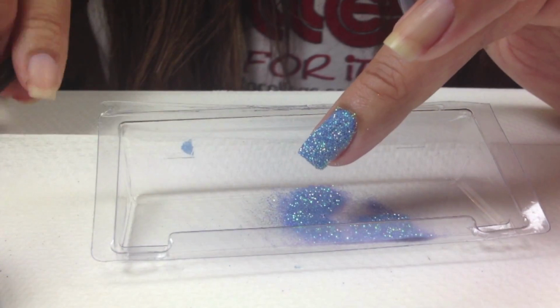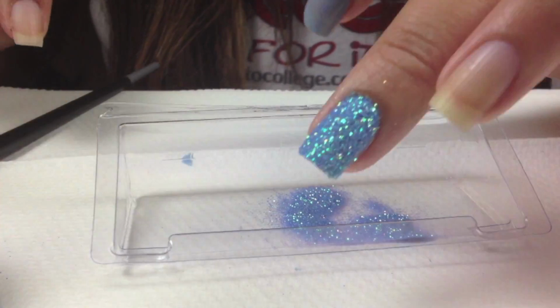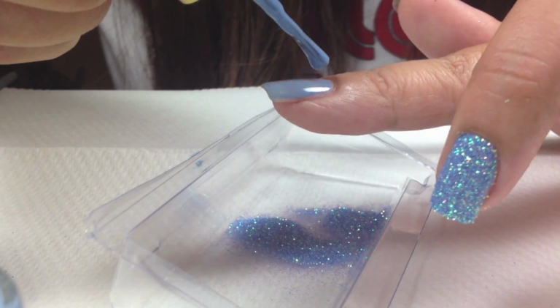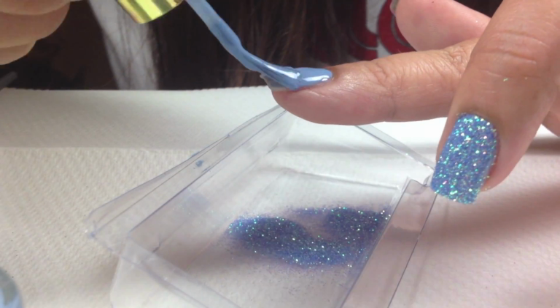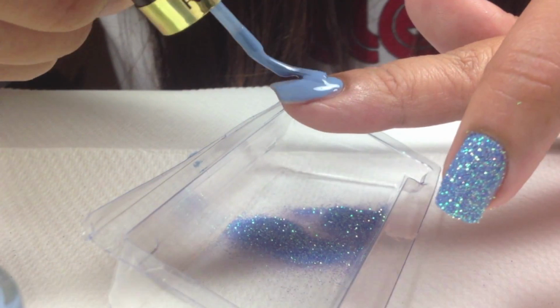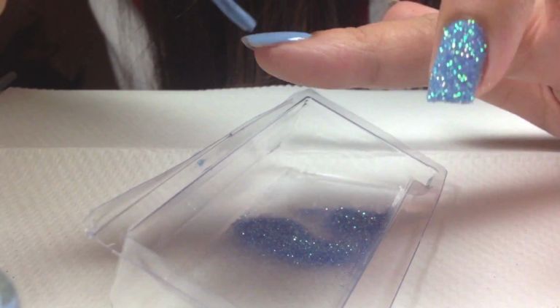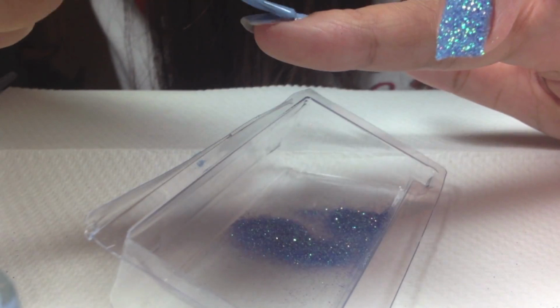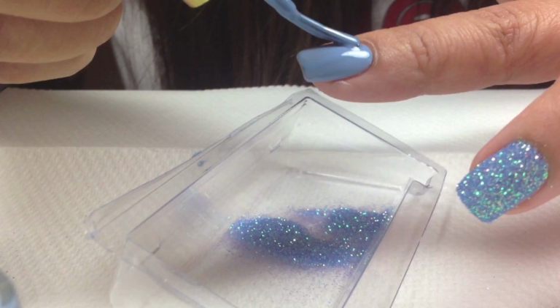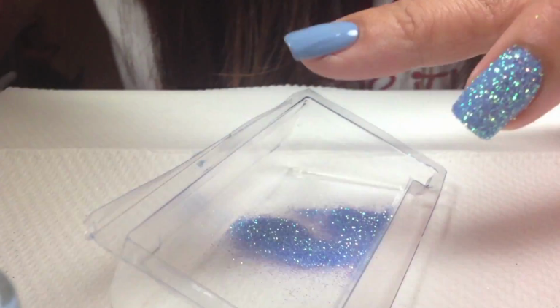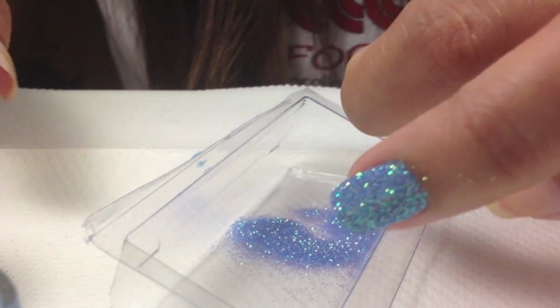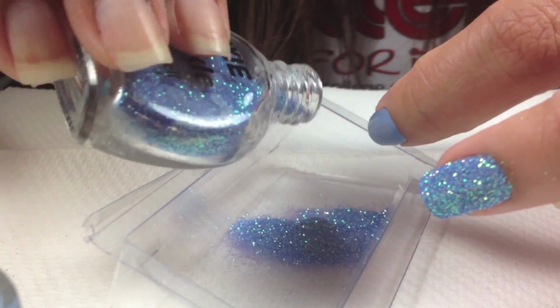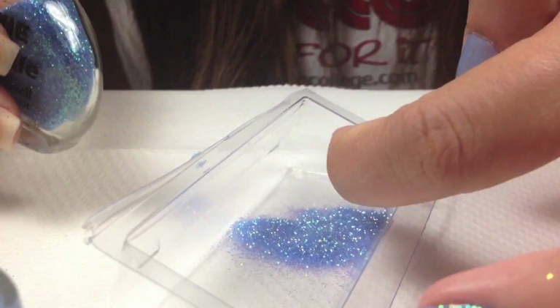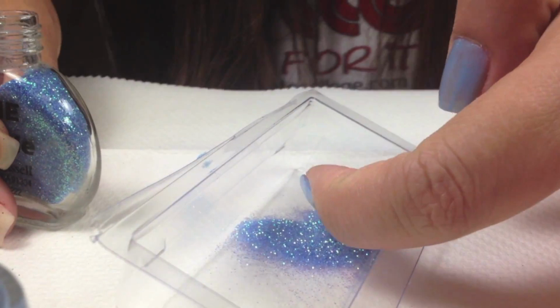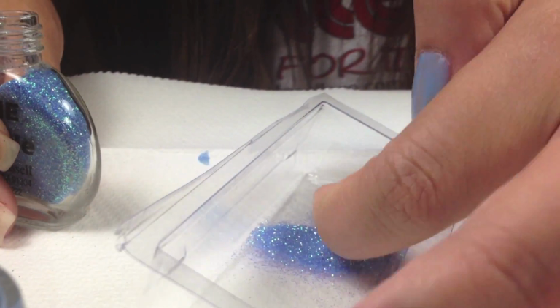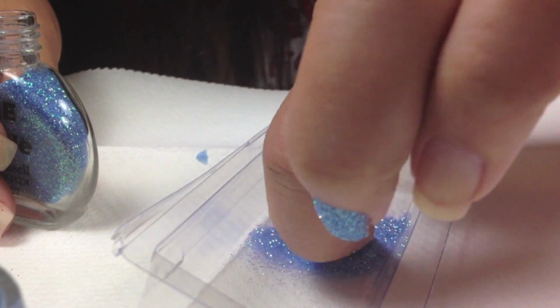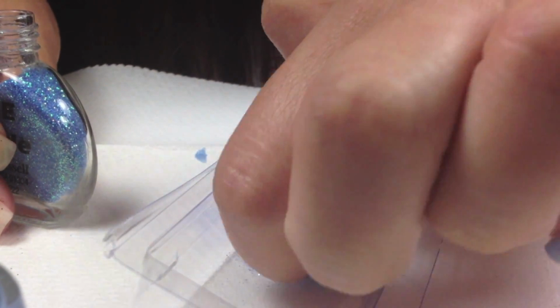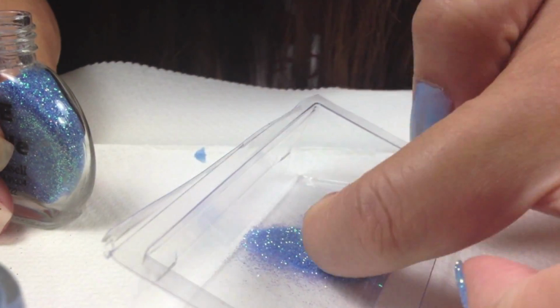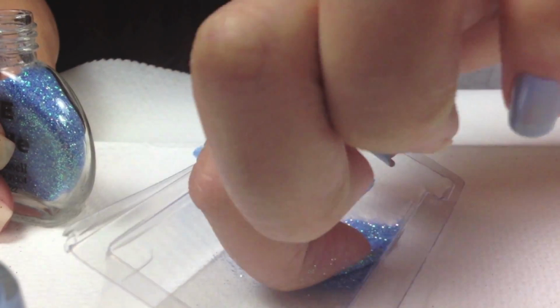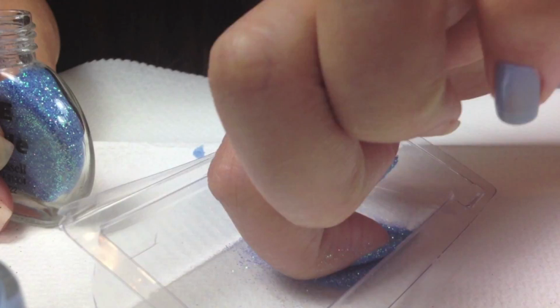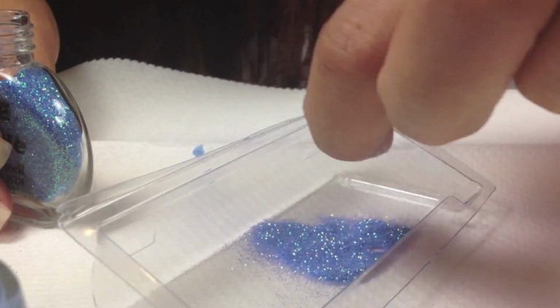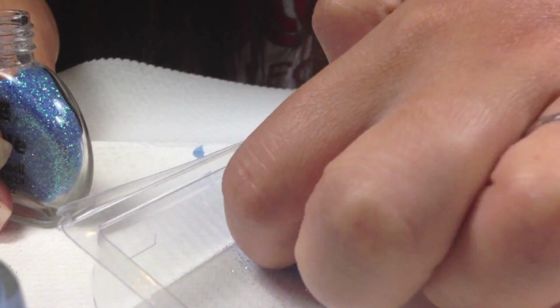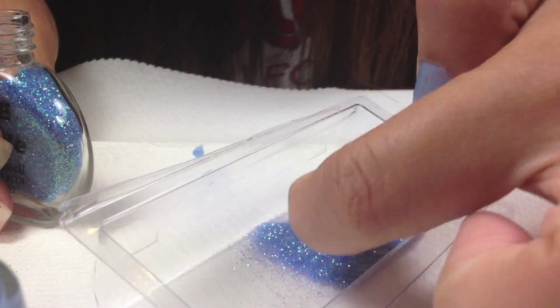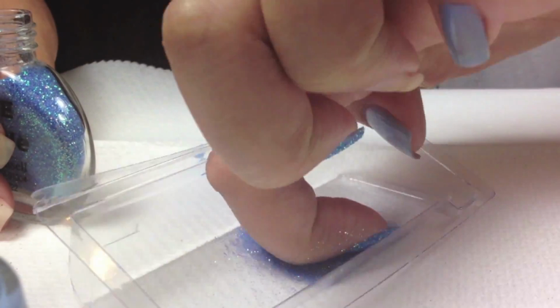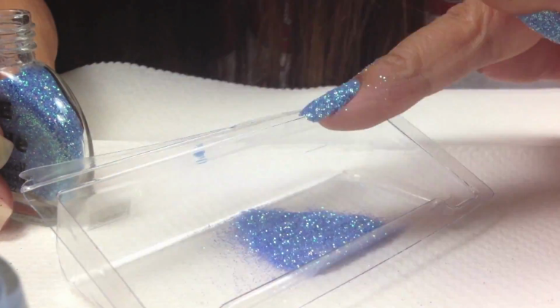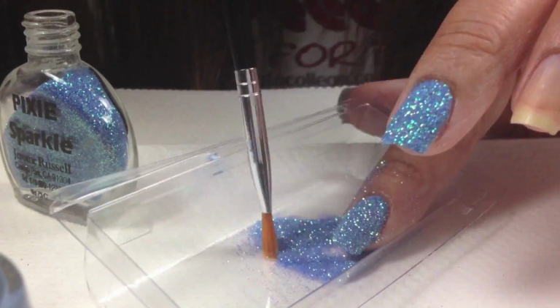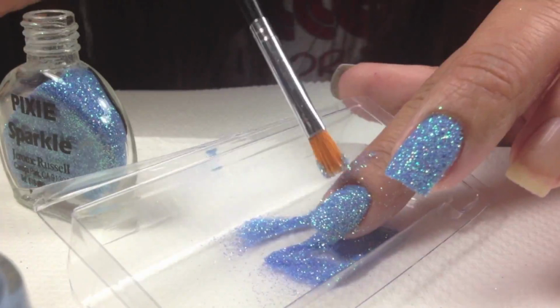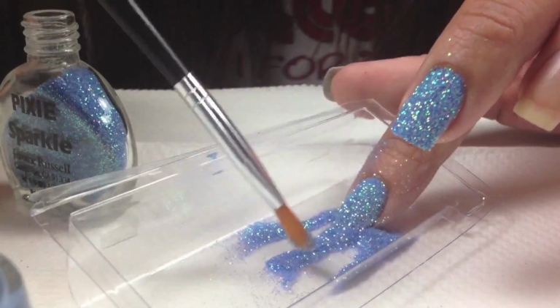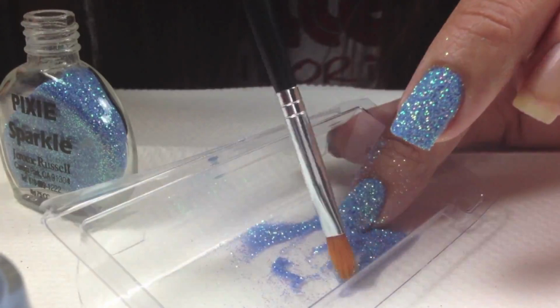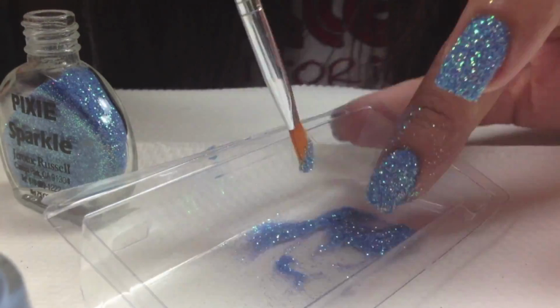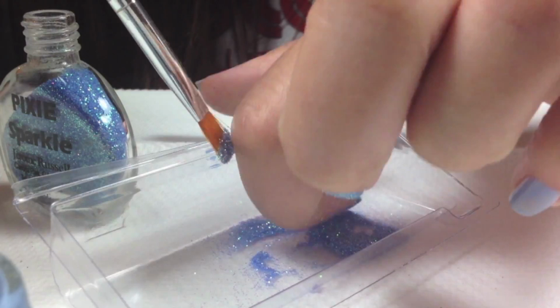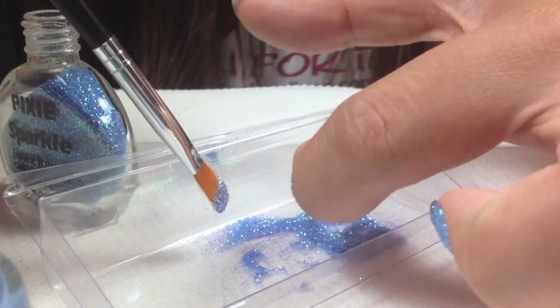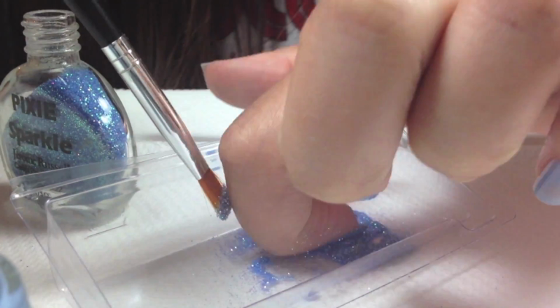That's how you create glitter dip nails. The second way you can do it is: apply your second coat and then just dip it into the glitter. And if the glitter doesn't come on completely, you can brush it back on there.